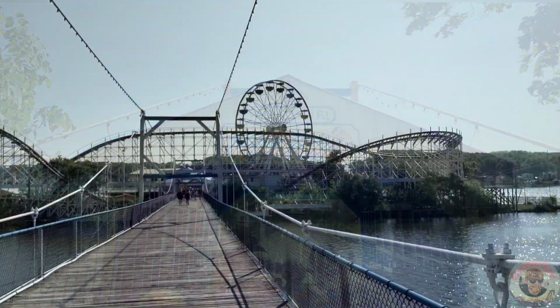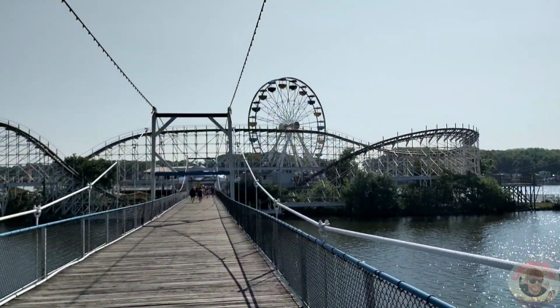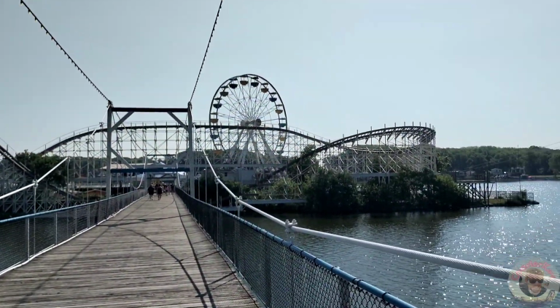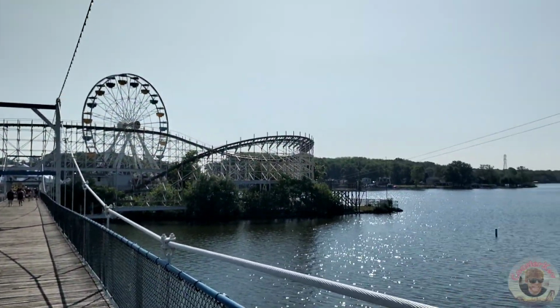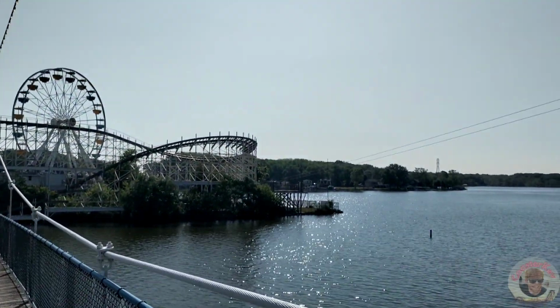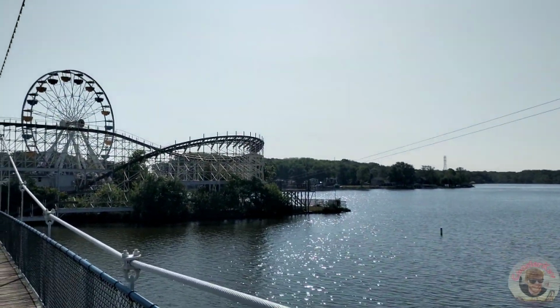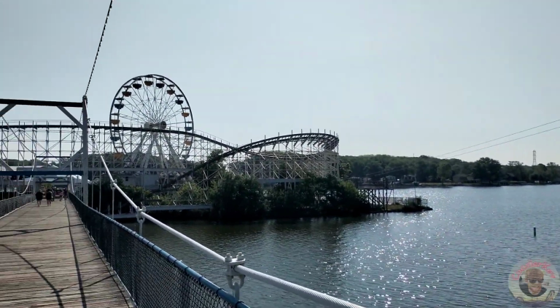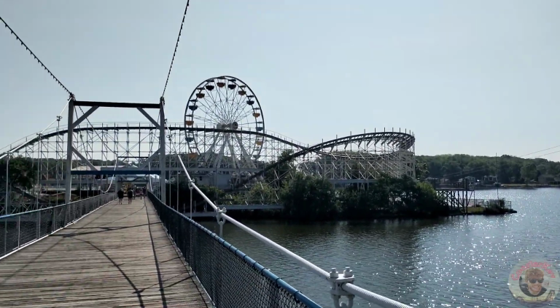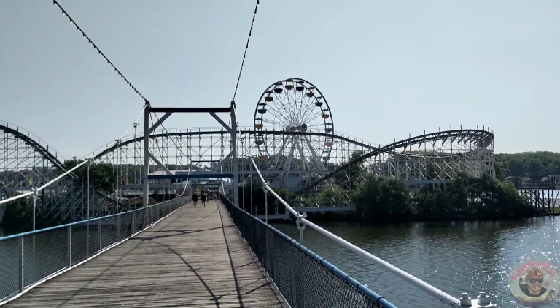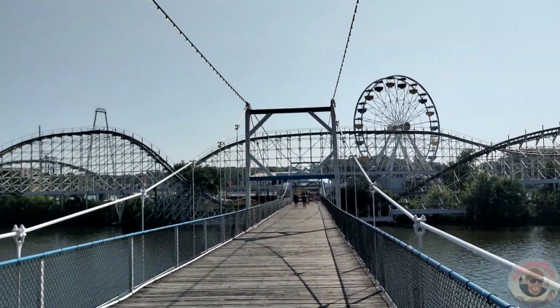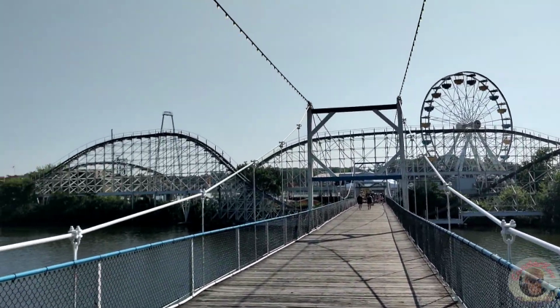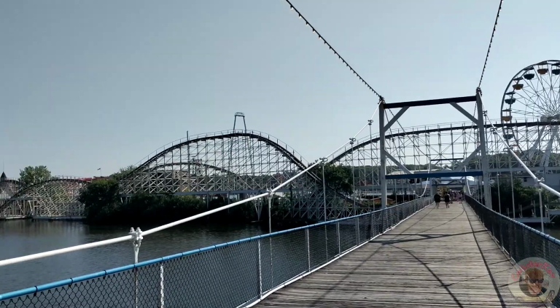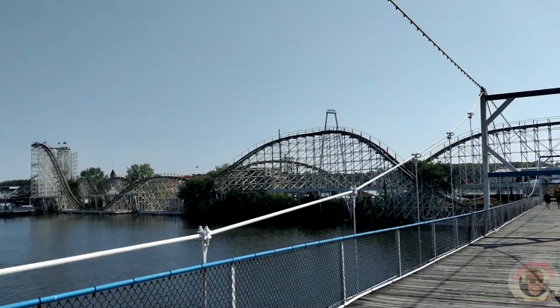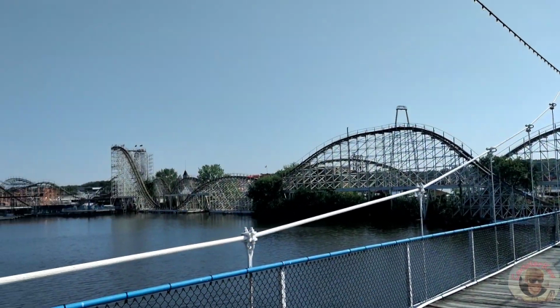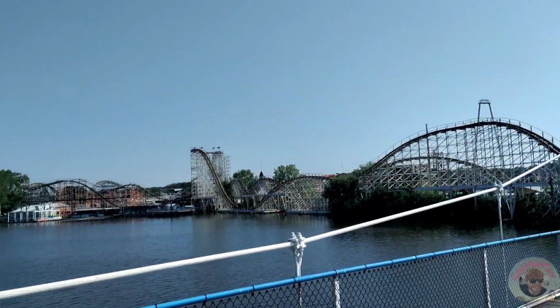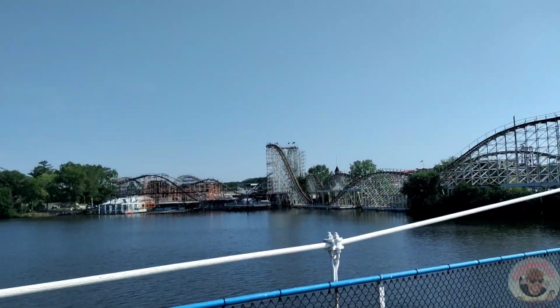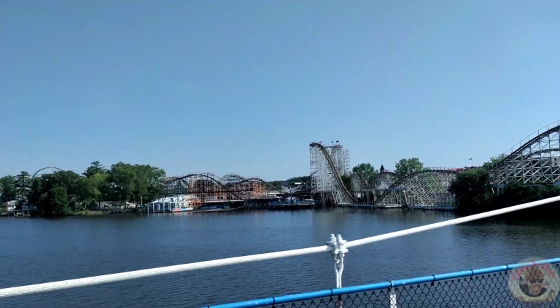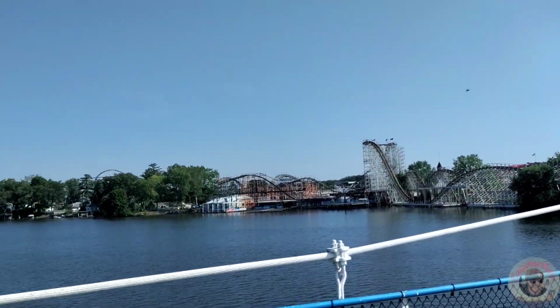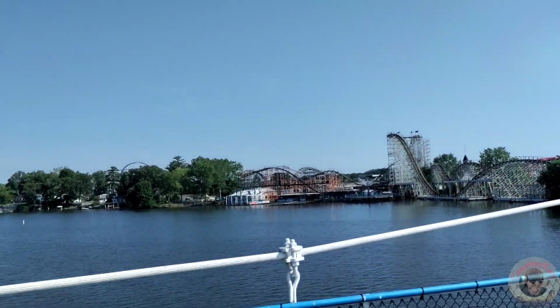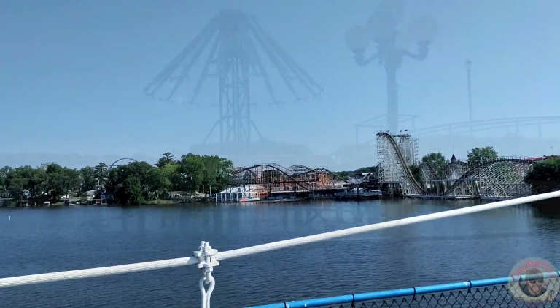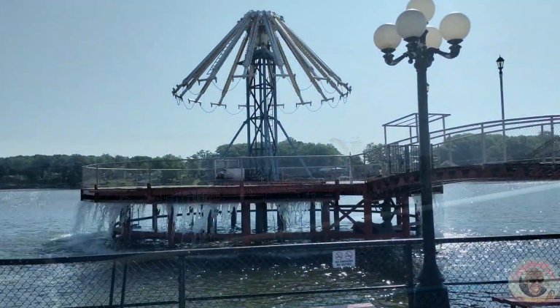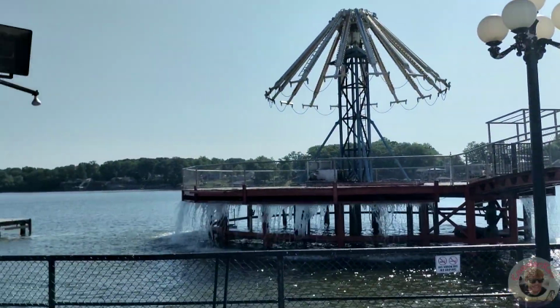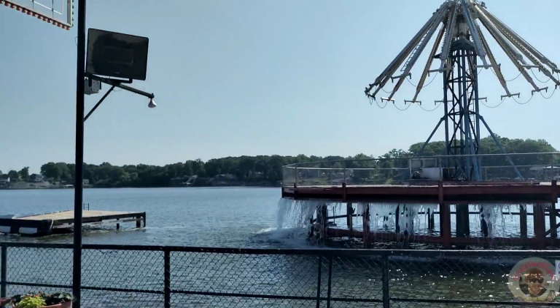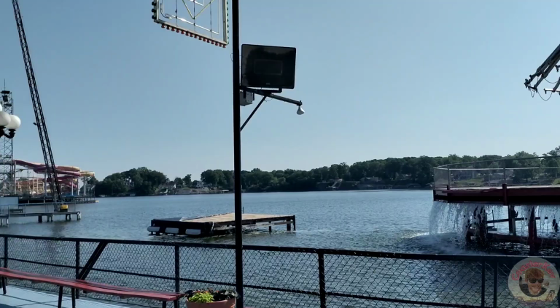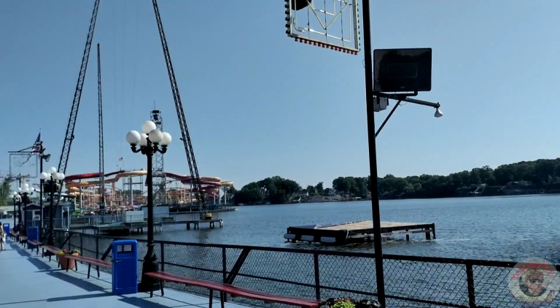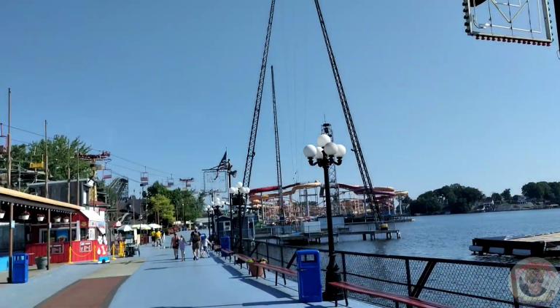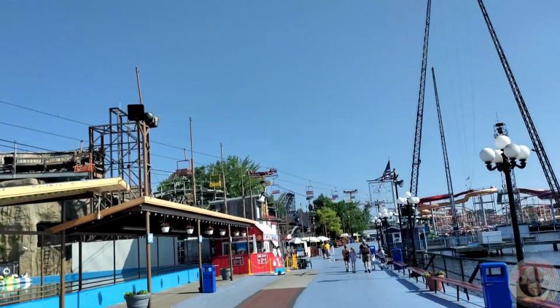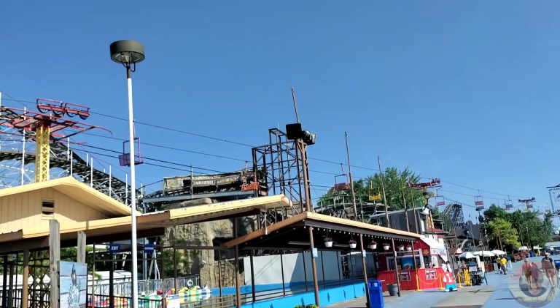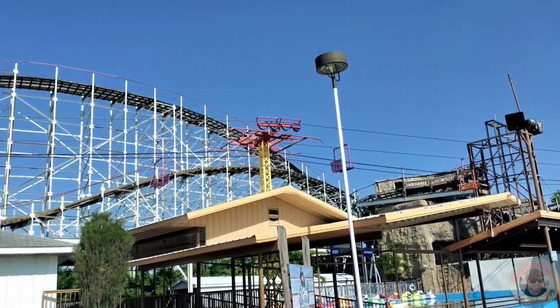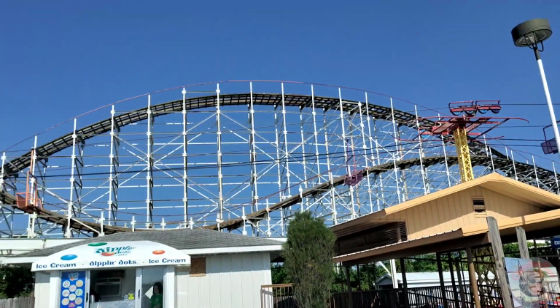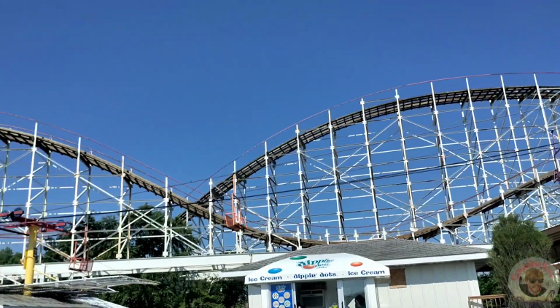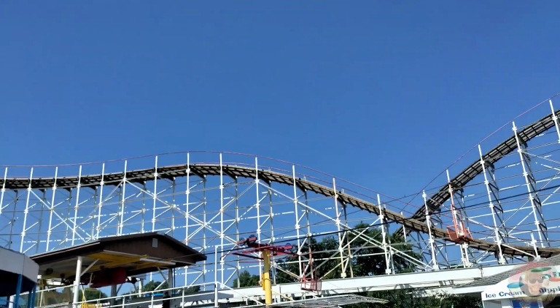This beautiful park fronts Lake Schaefer, a dammed up portion of the Tippecanoe River. Once I stepped onto the bridge I could see Hoosier Hurricane, which just covers the whole entirety of the boardwalk.